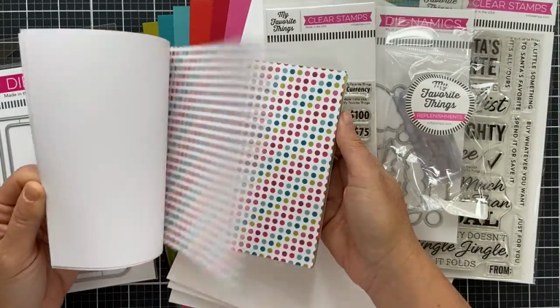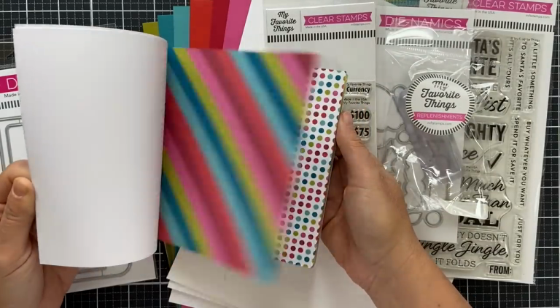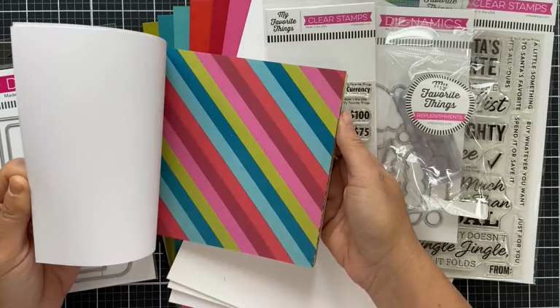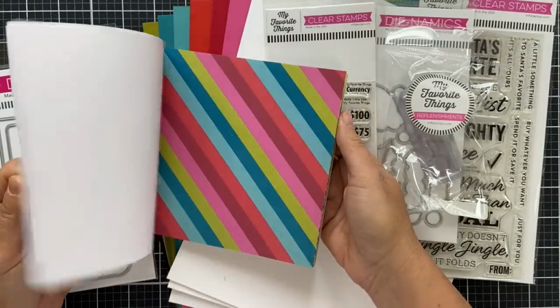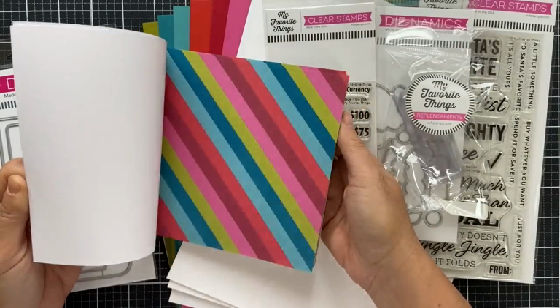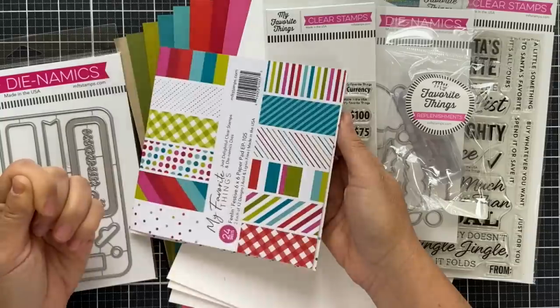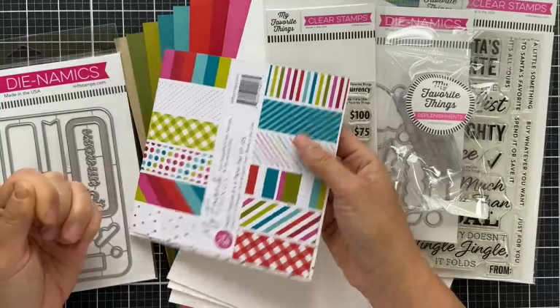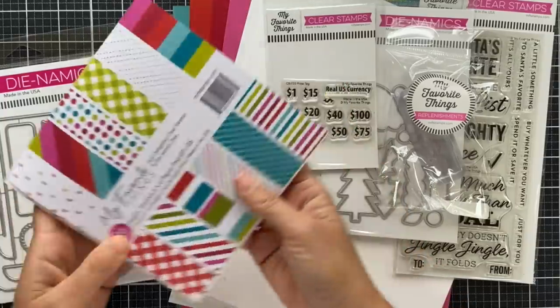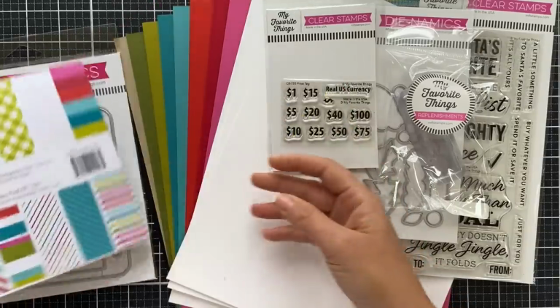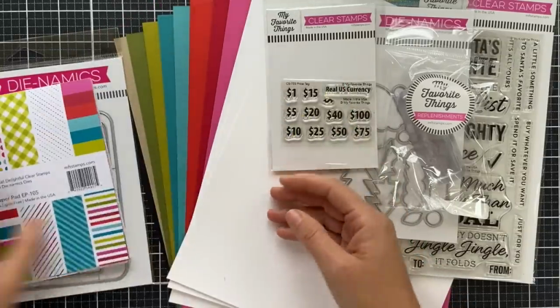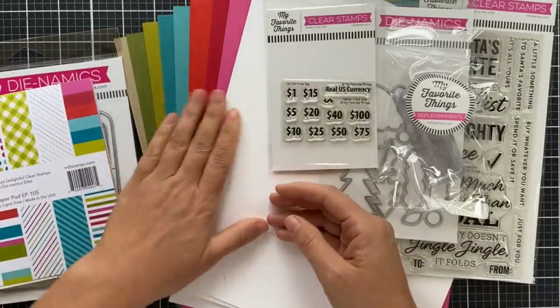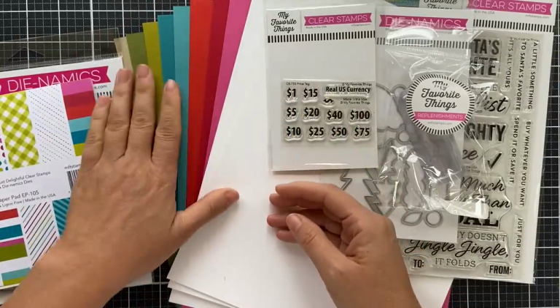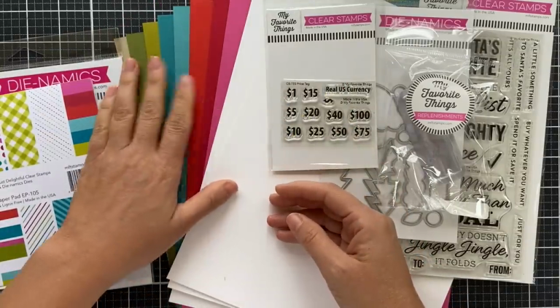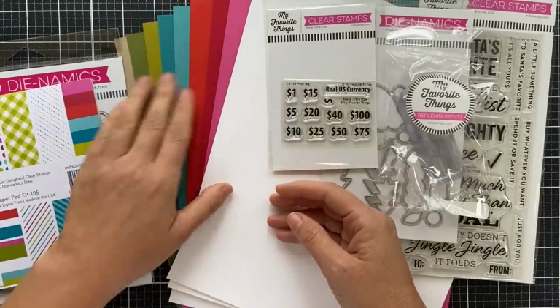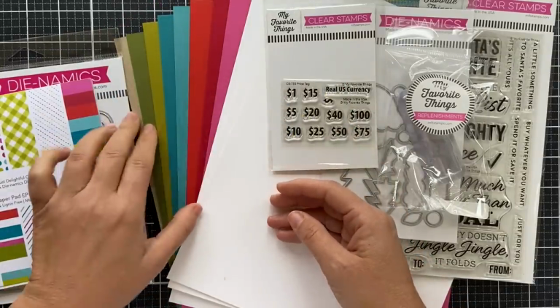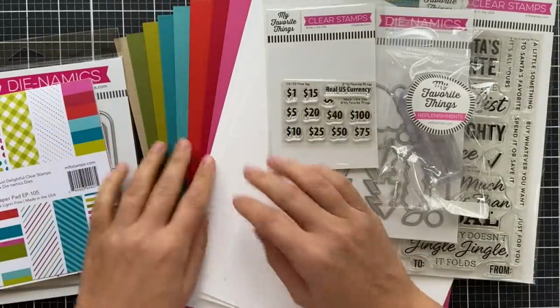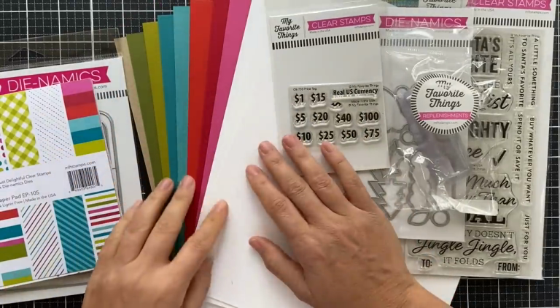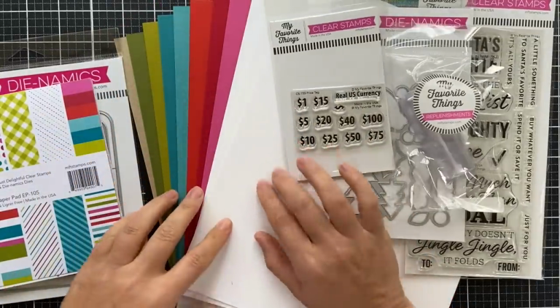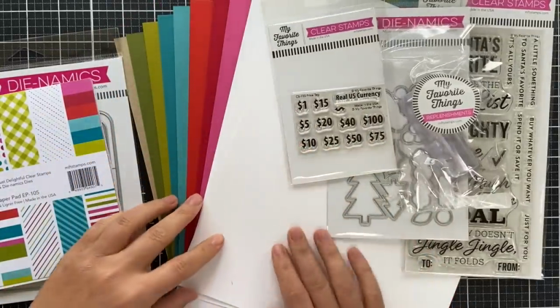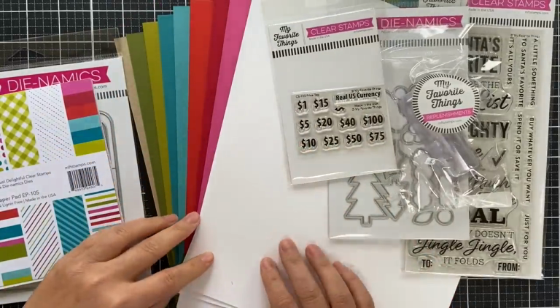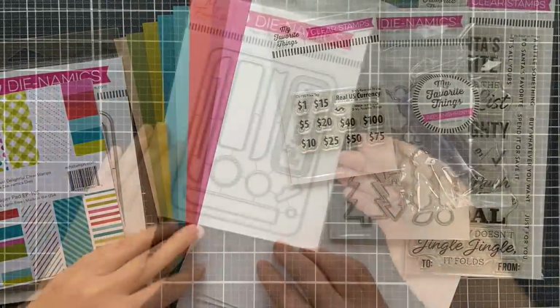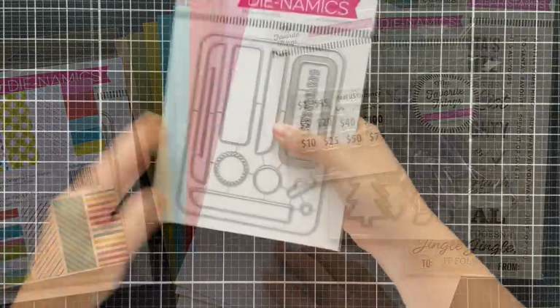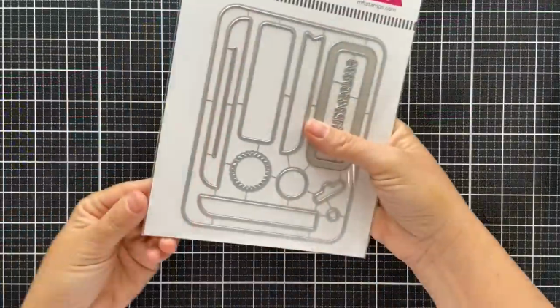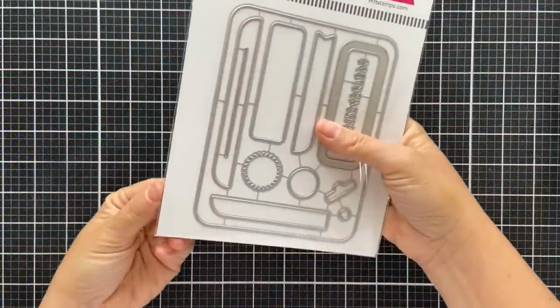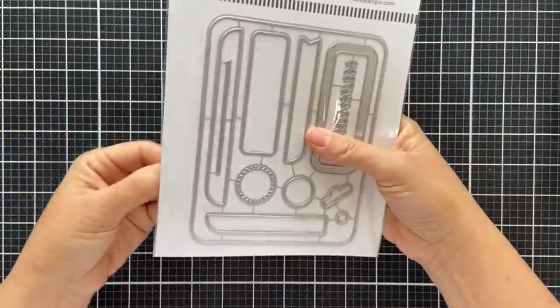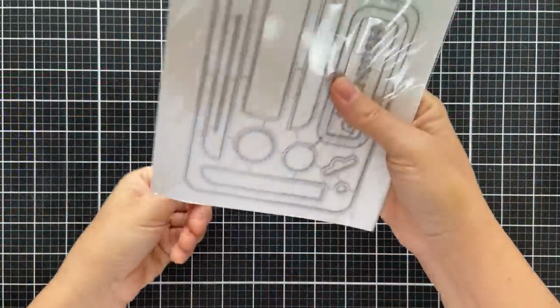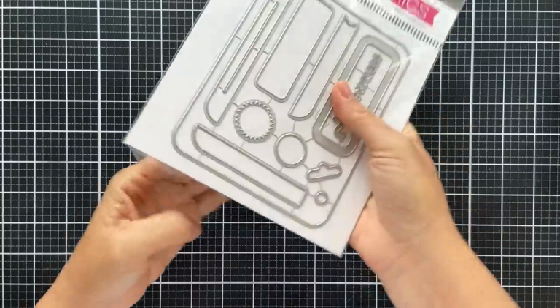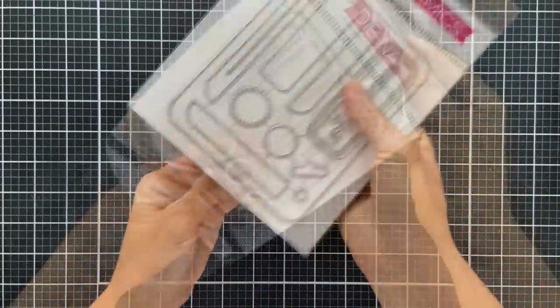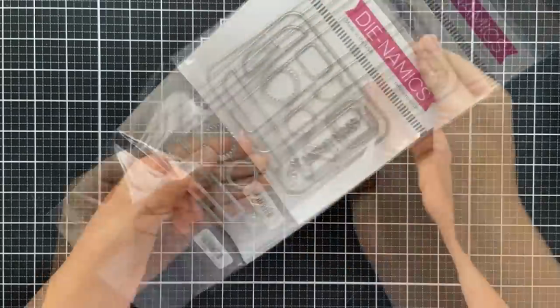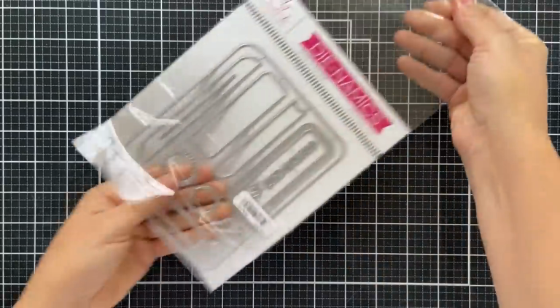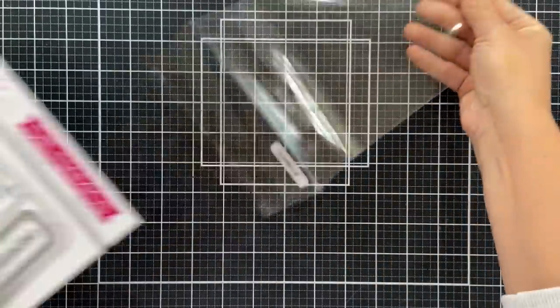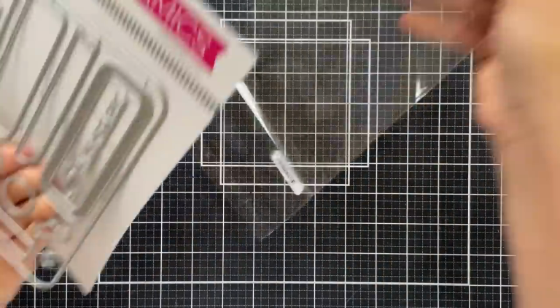There's also the Feeling Festive paper pad, and I believe several or maybe all of these can be purchased individually if you're not interested in buying the kit. You're also going to get a bunch of solid color cardstock.